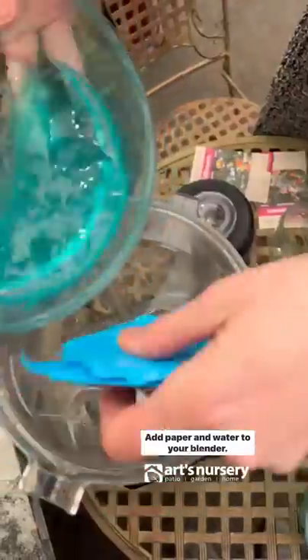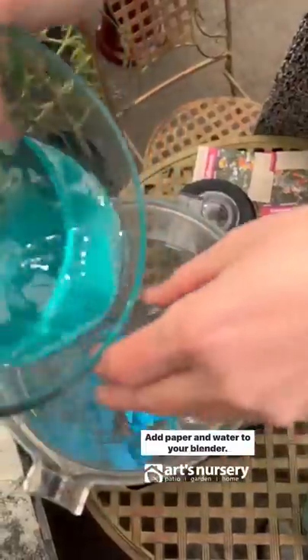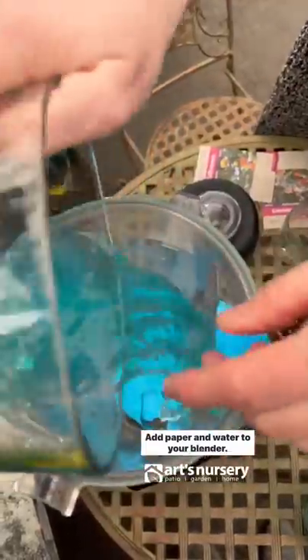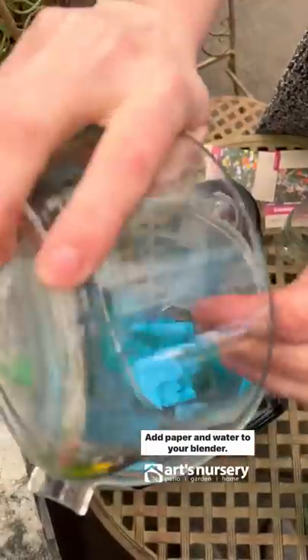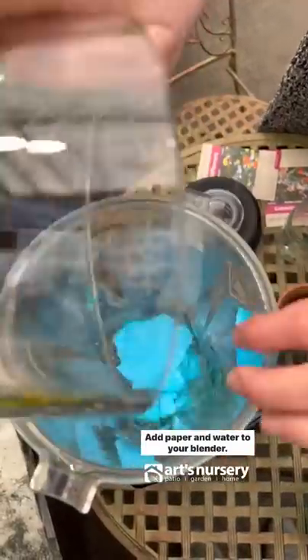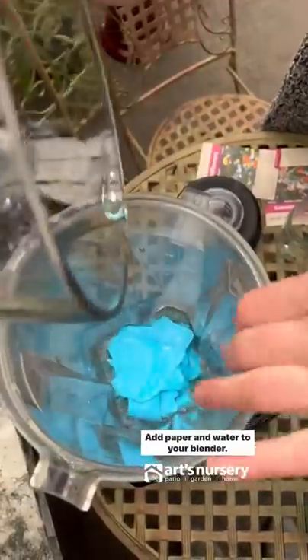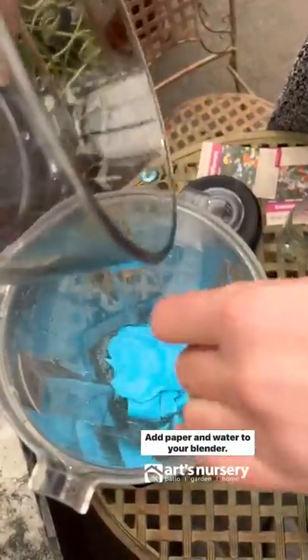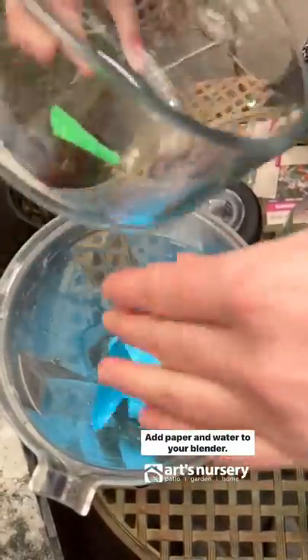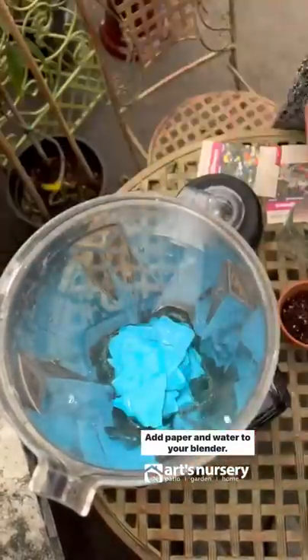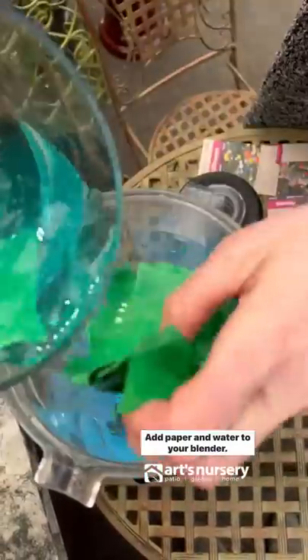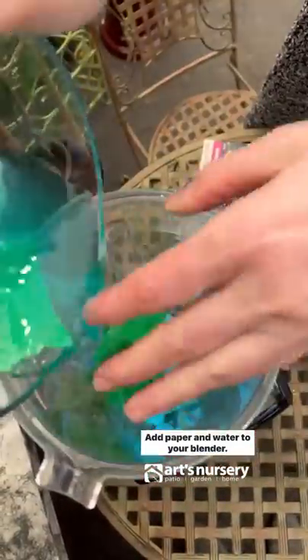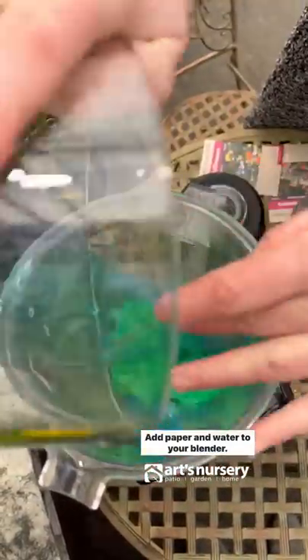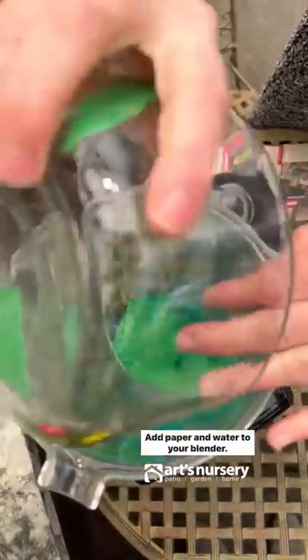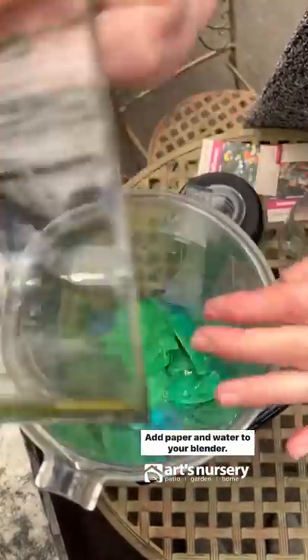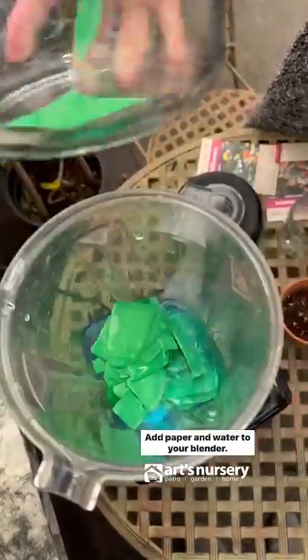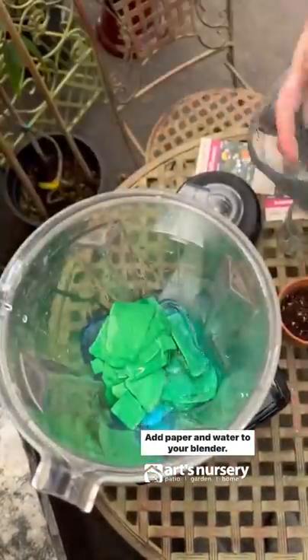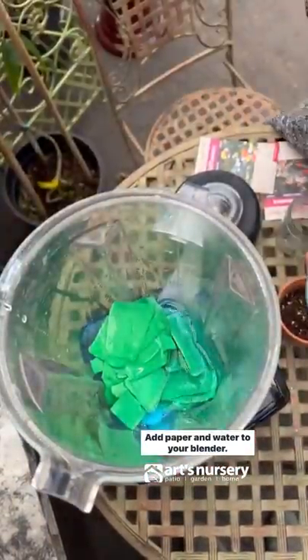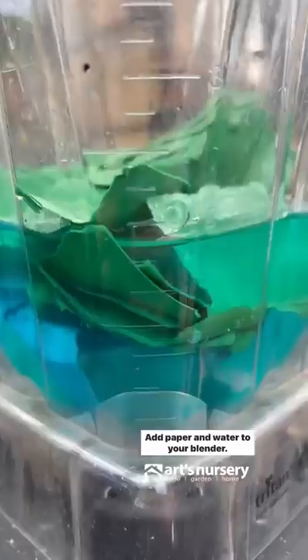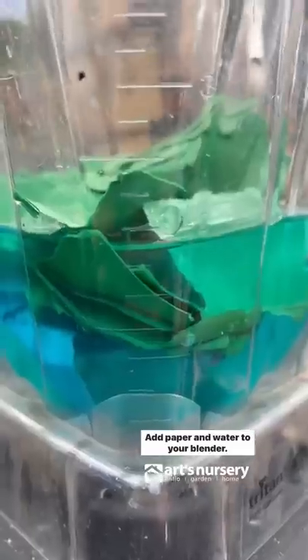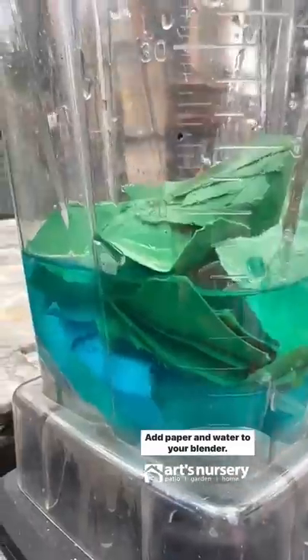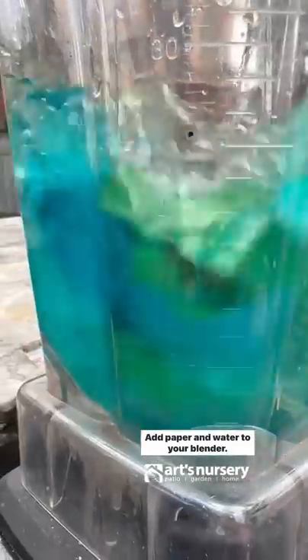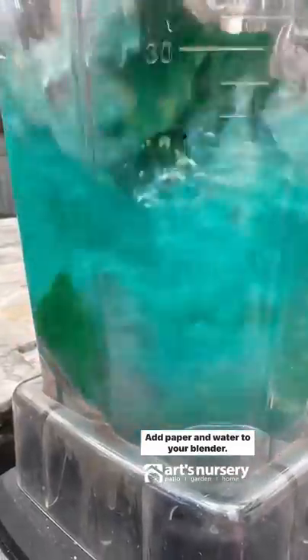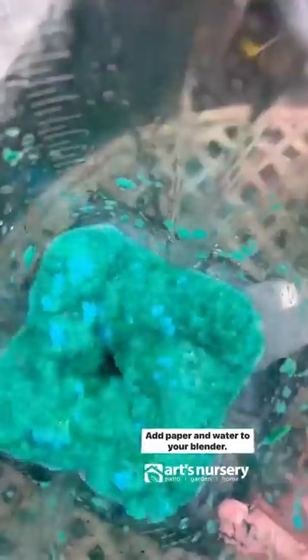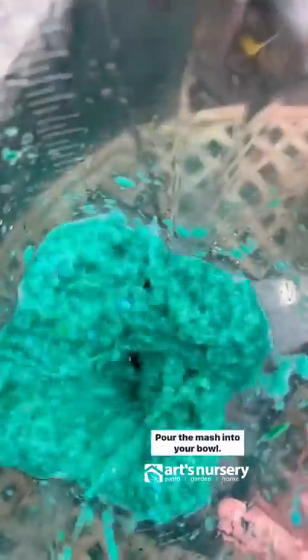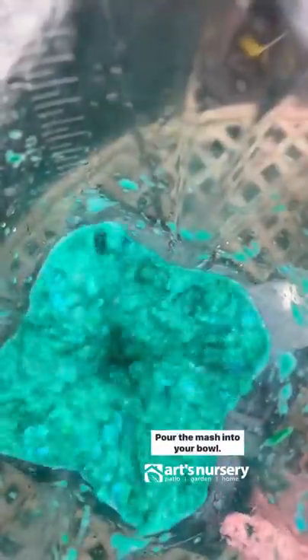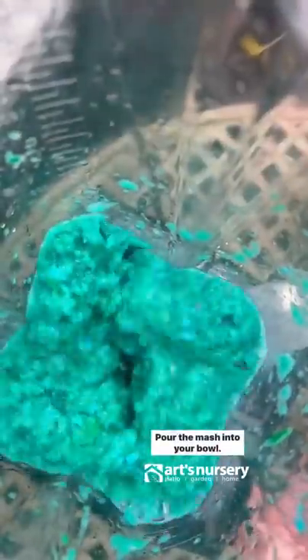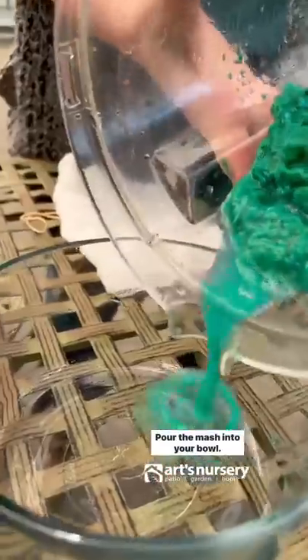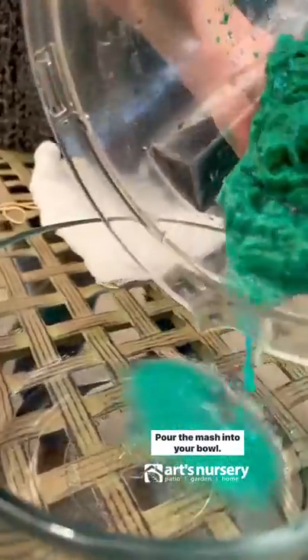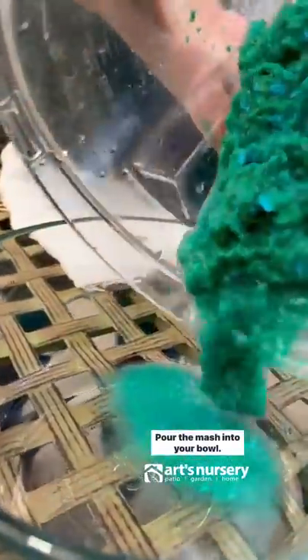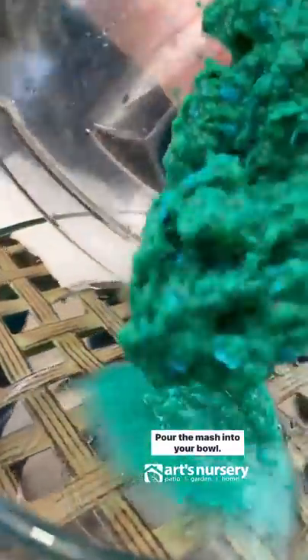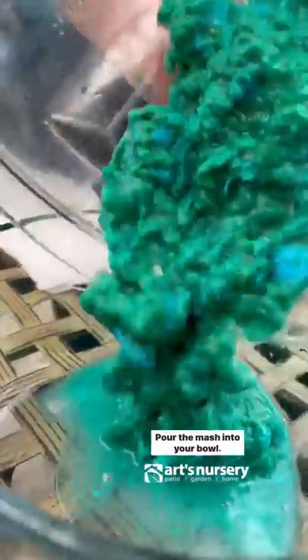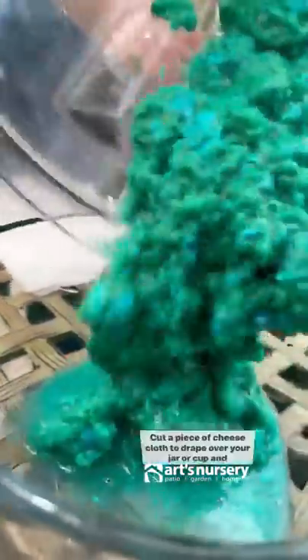Add the paper and water to your blender, then pour the mash into your bowl.